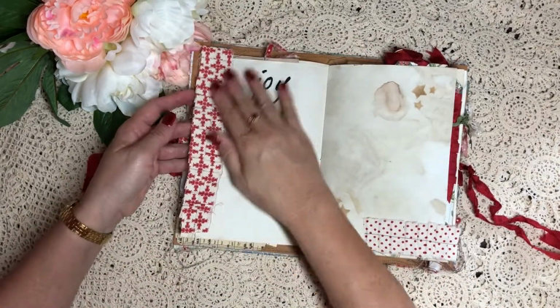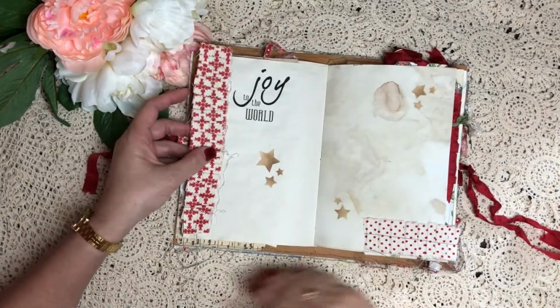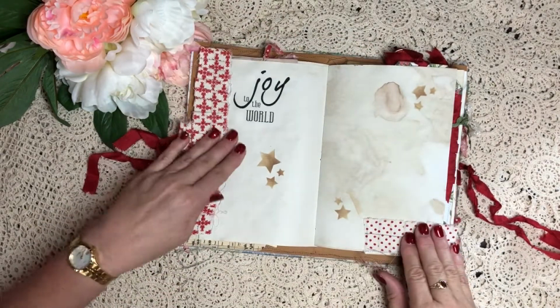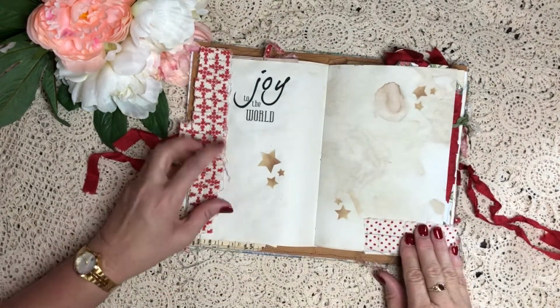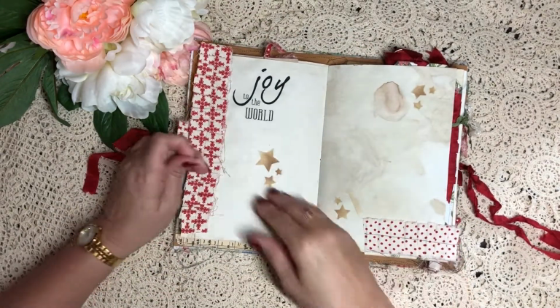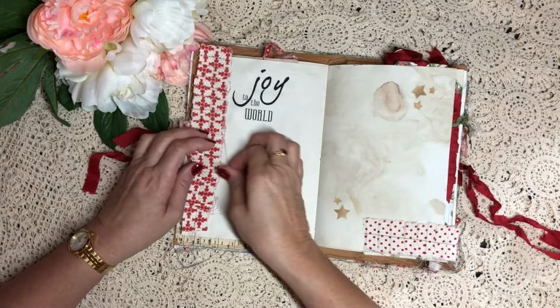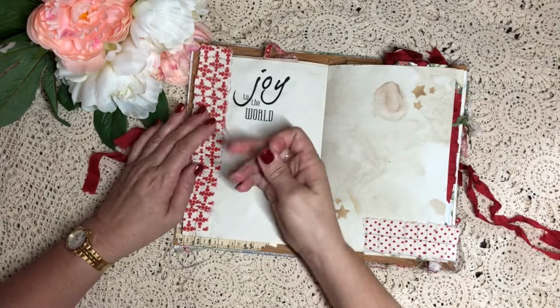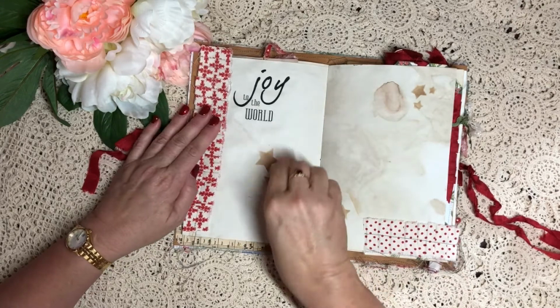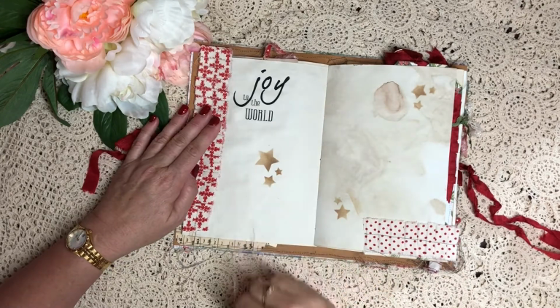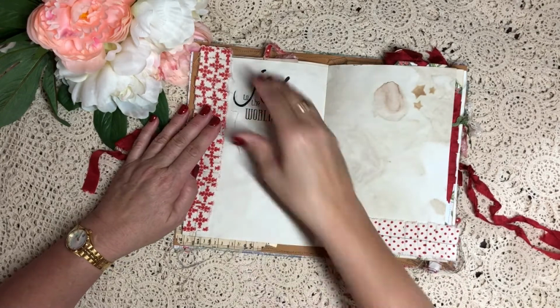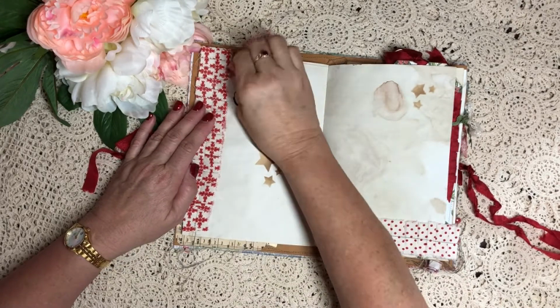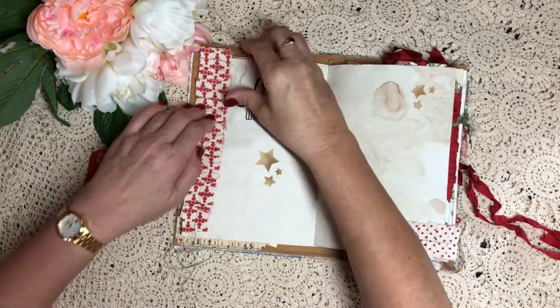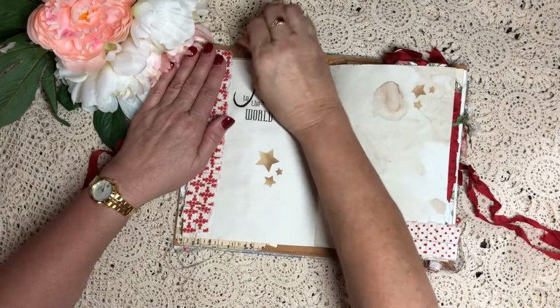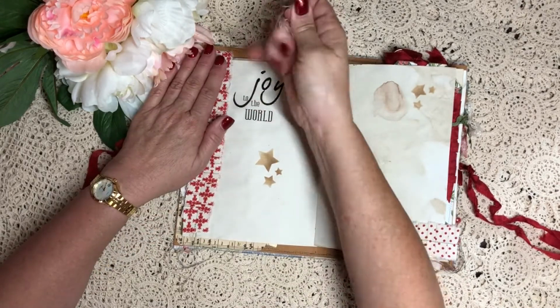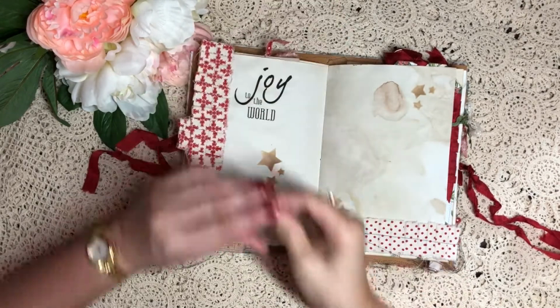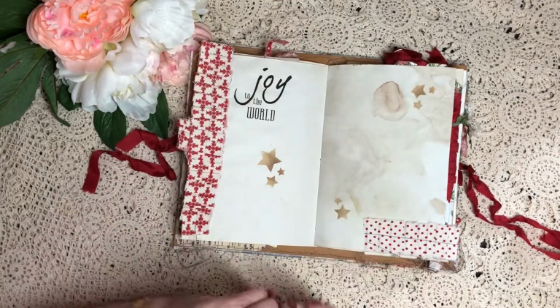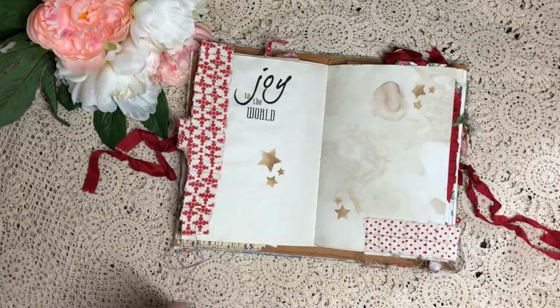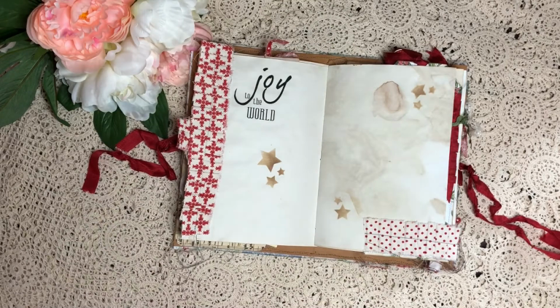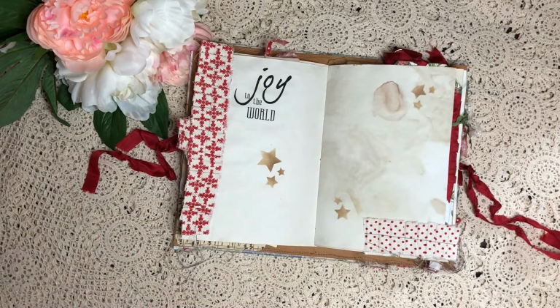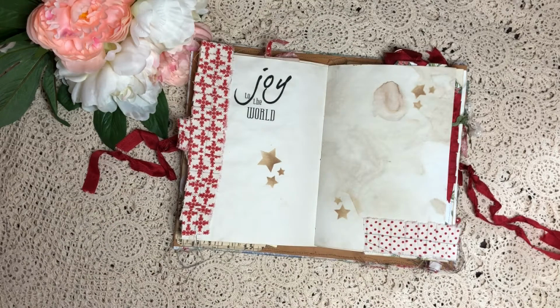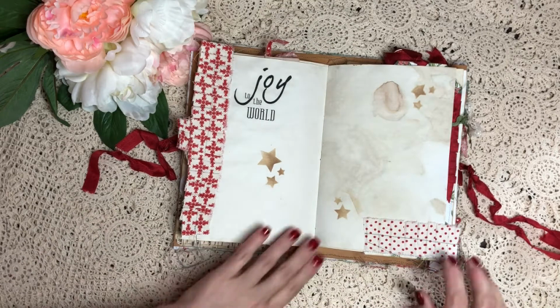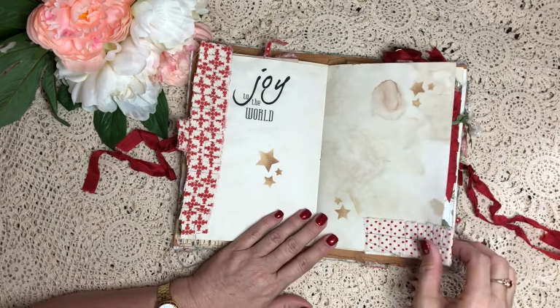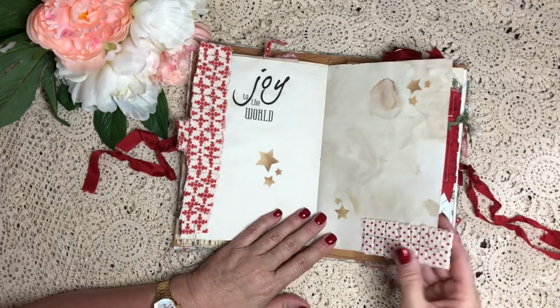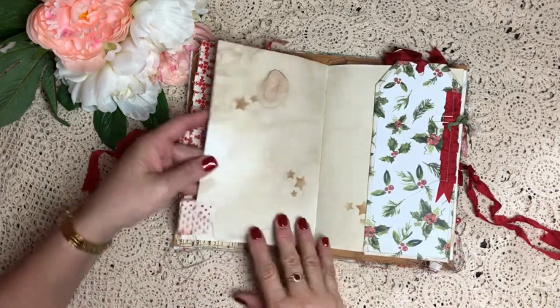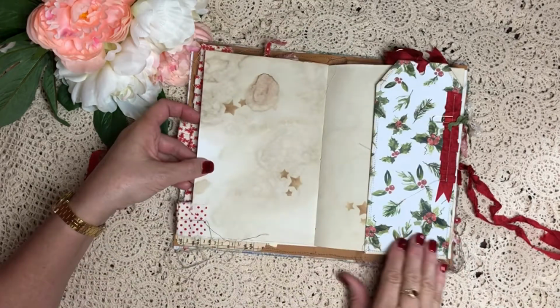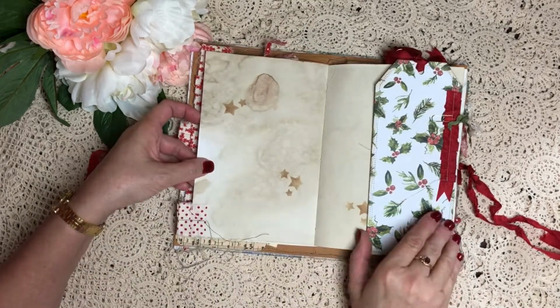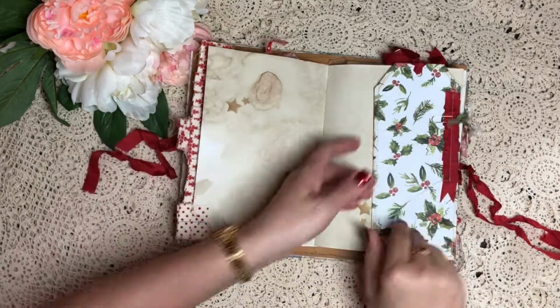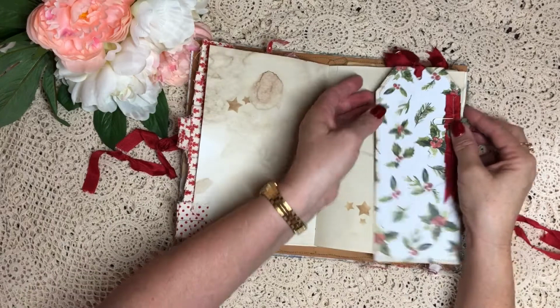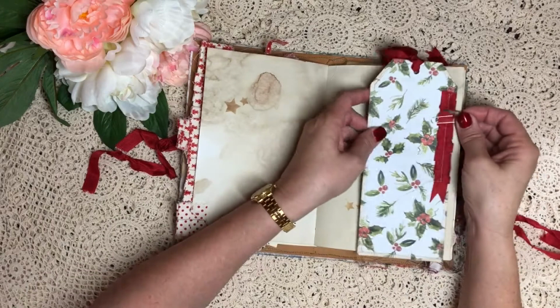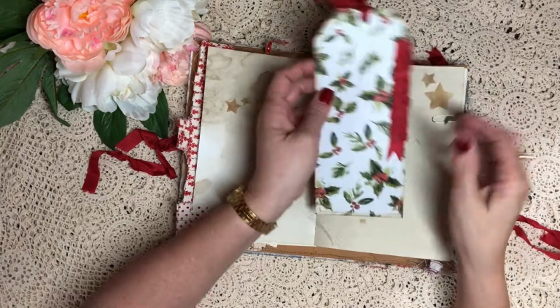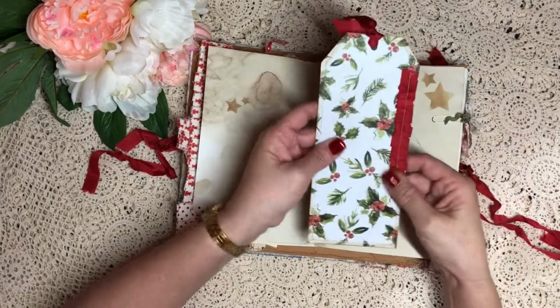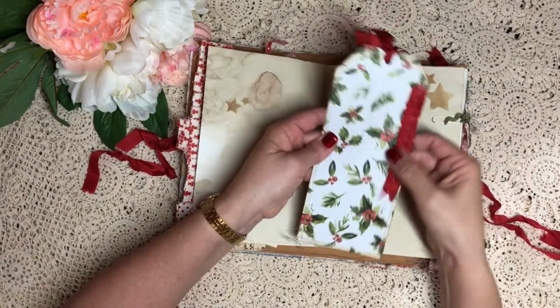This is an old cover for some music paper for Christmas carols - I only had the cover, I don't know where the rest of it's gone, so I thought I may as well use it. Everything's sewn - digital stamp, fabric tab. I love fabric; if you've seen my previous videos, I'm a quilter as well, so I love incorporating fabric and paper together. It's beautiful - it's just a large tag.